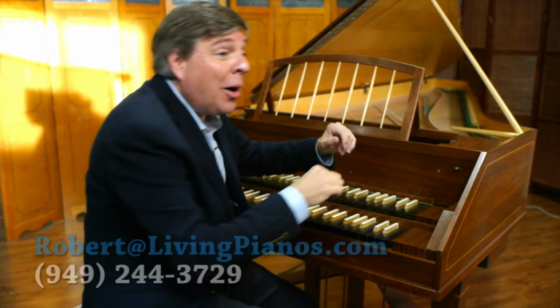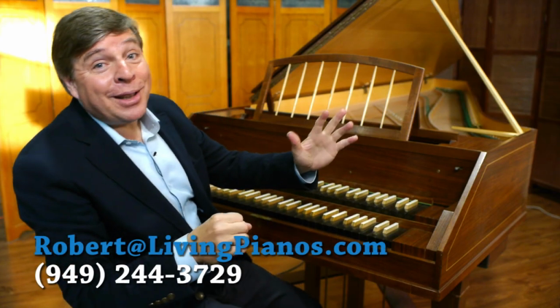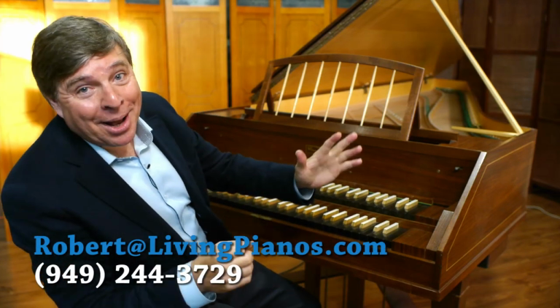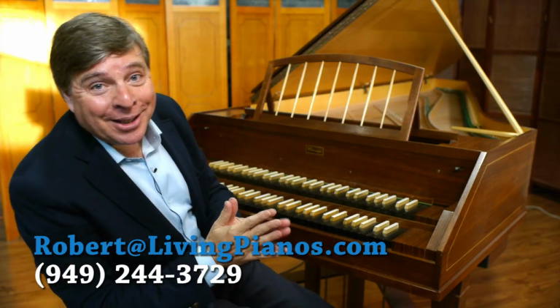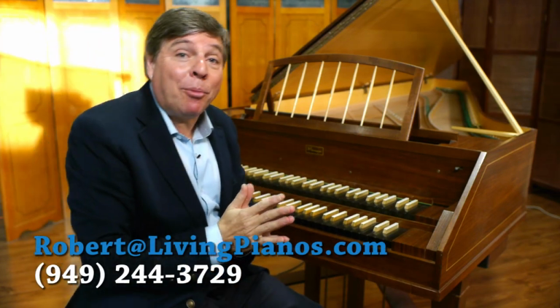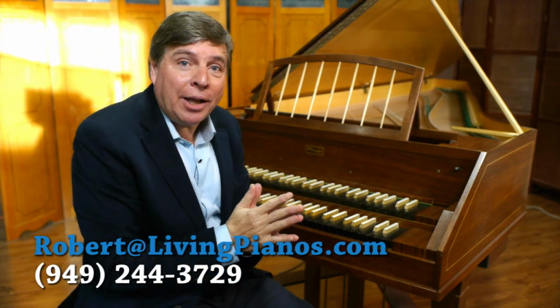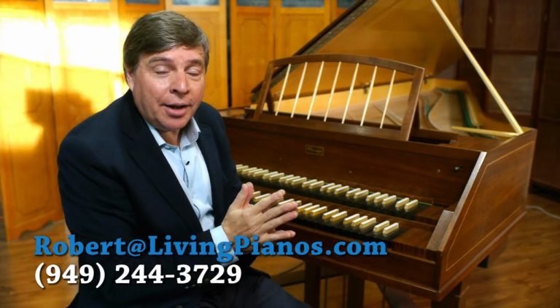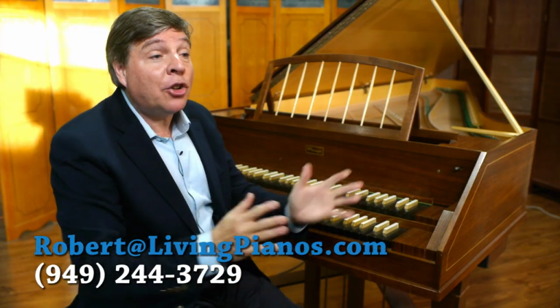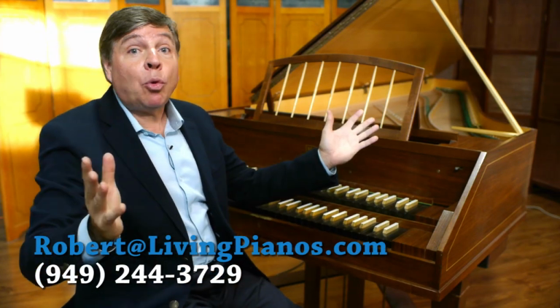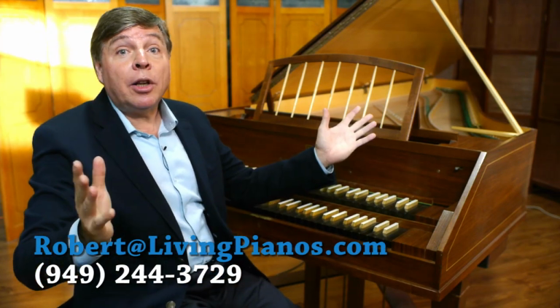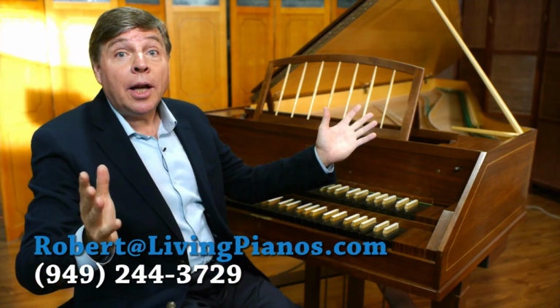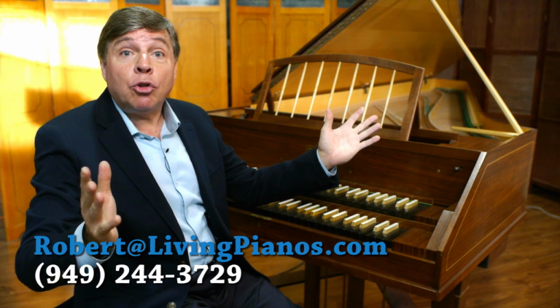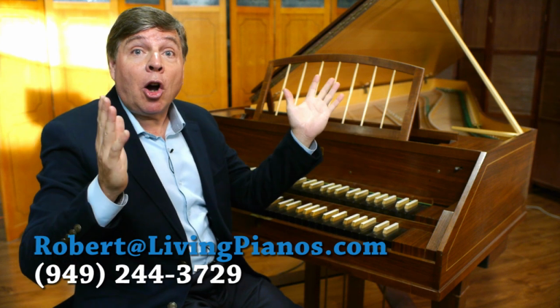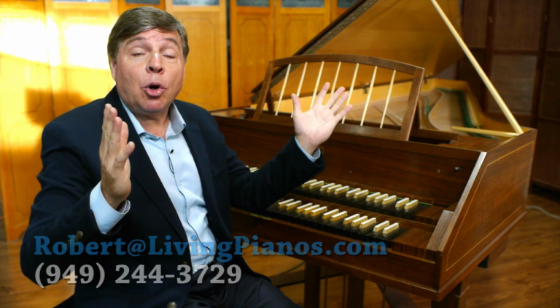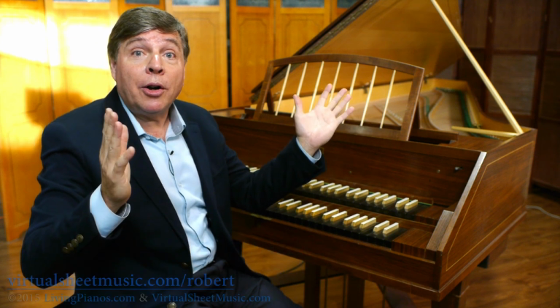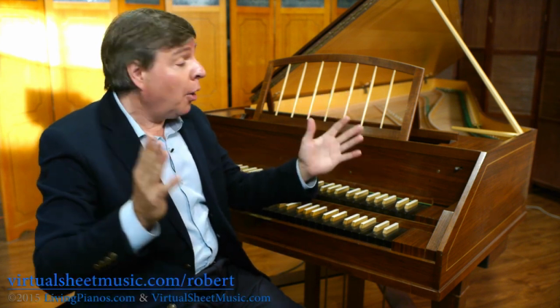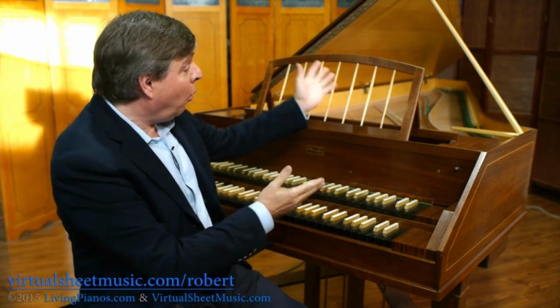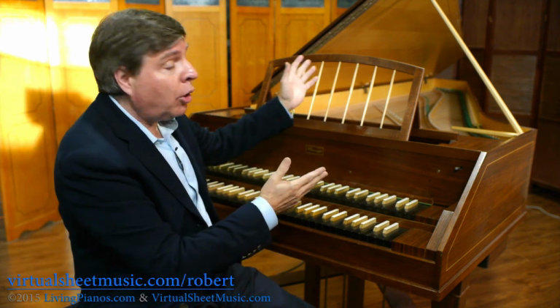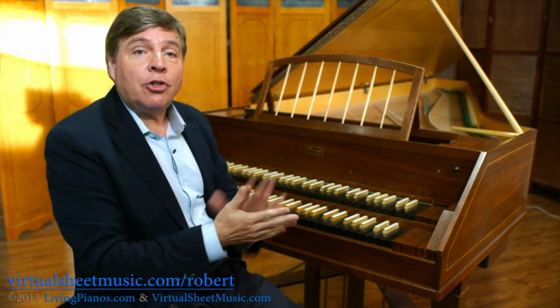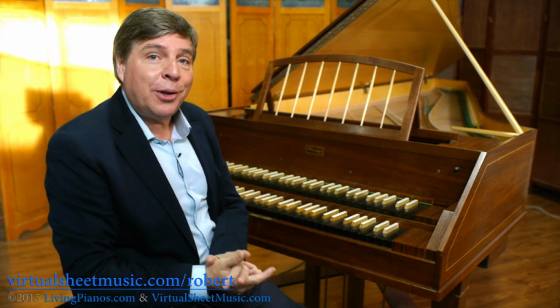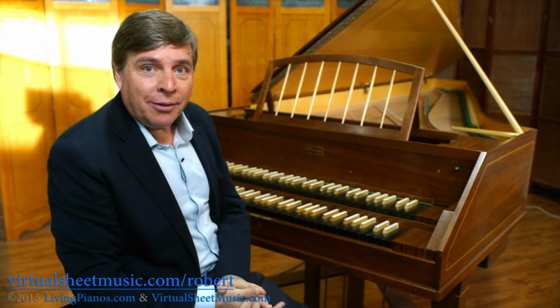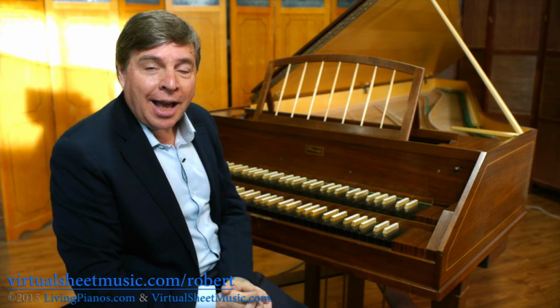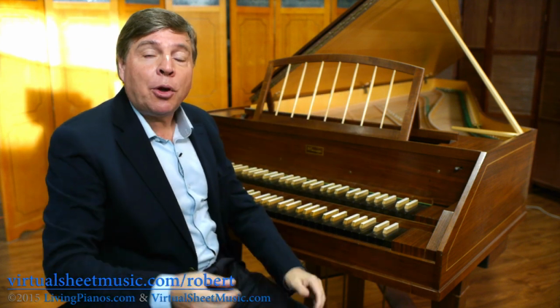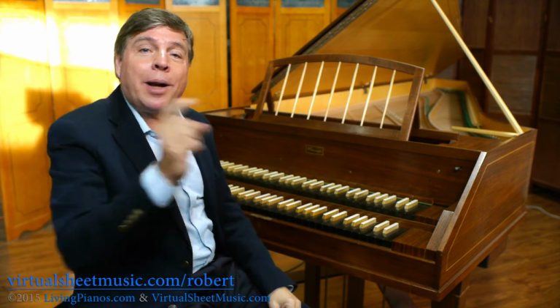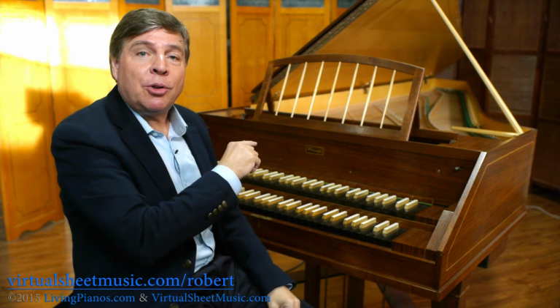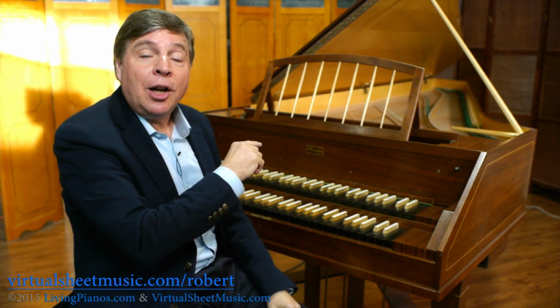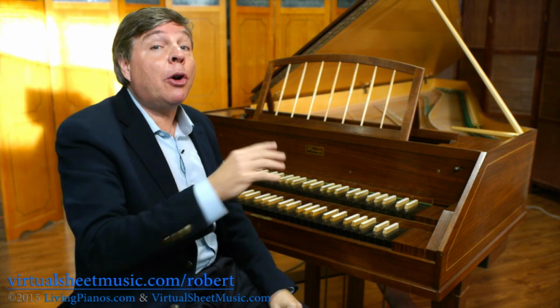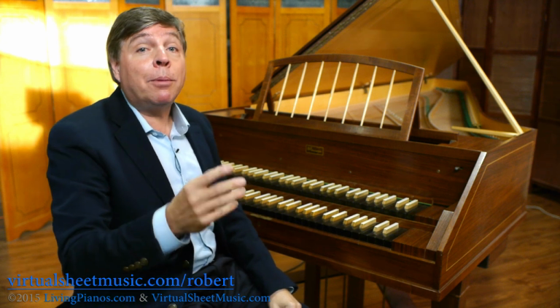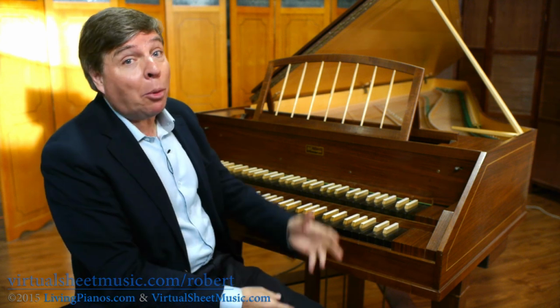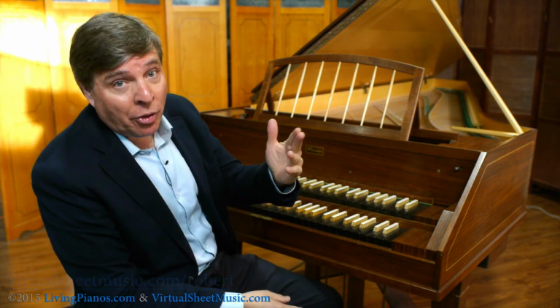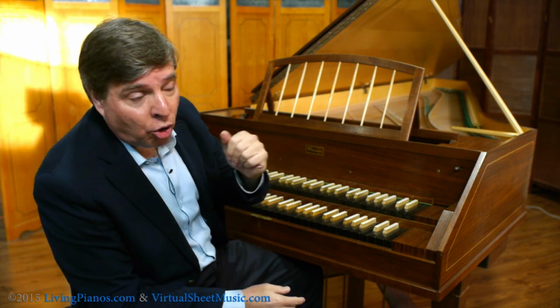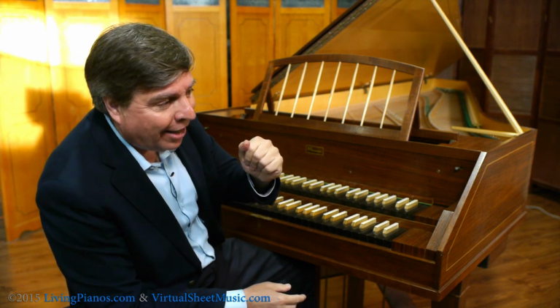Welcome to livingpianos.com. I'm Robert Estrin. Today's question is, what is a harpsichord? We've got a gorgeous instrument here in front of us, and I thought it was a great opportunity to show you a little bit about what the harpsichord is.